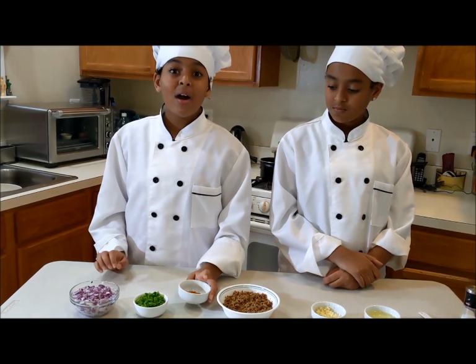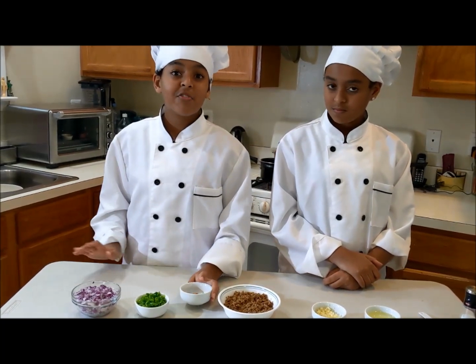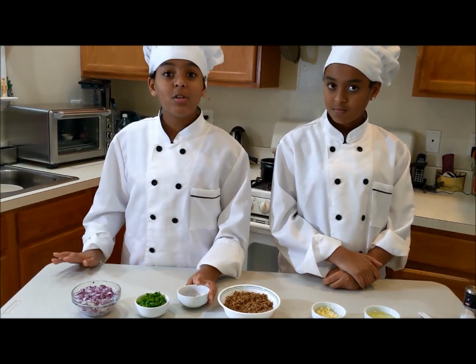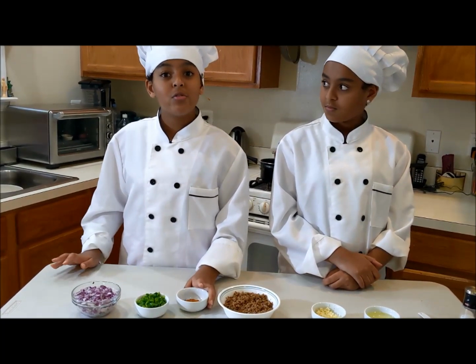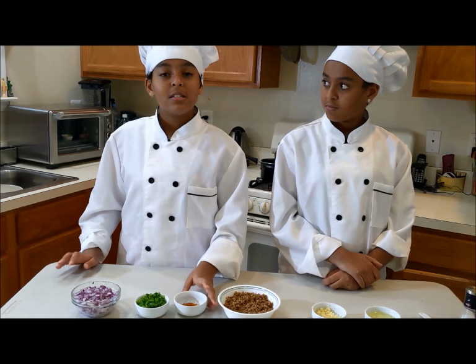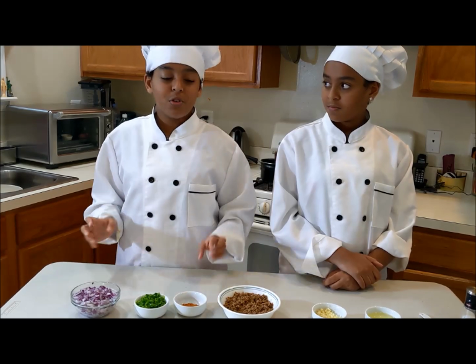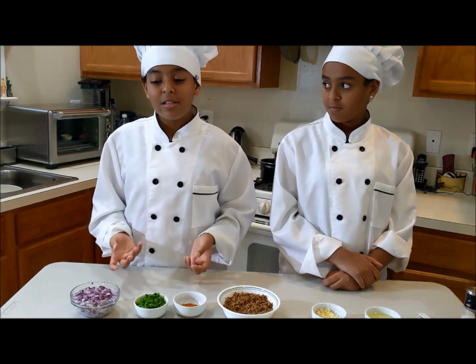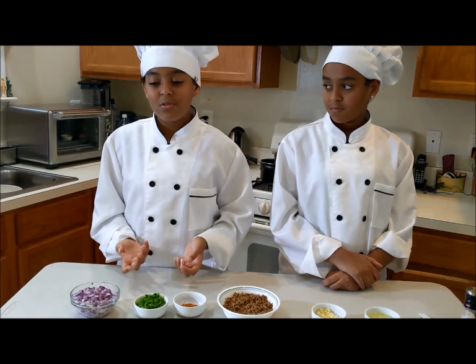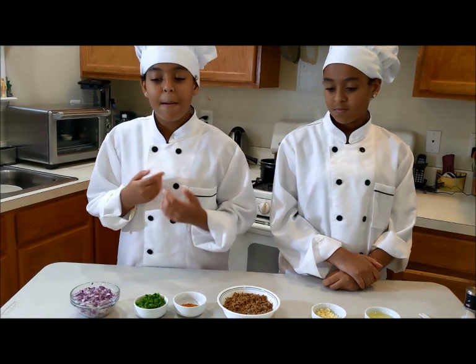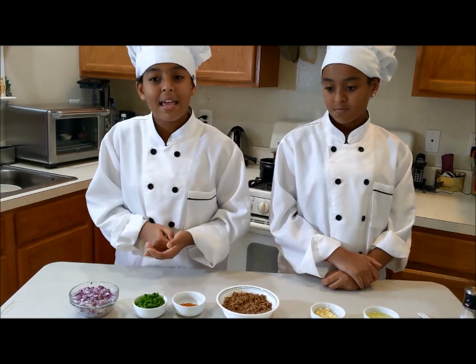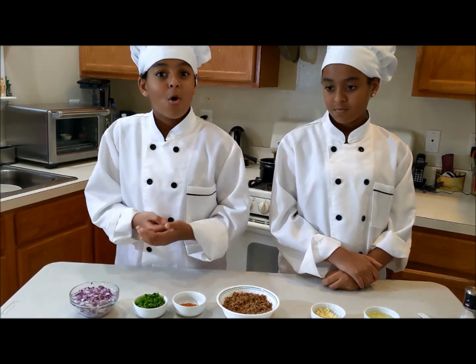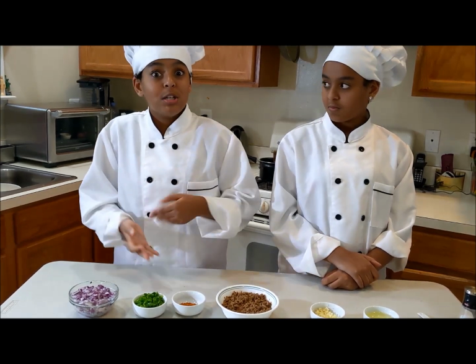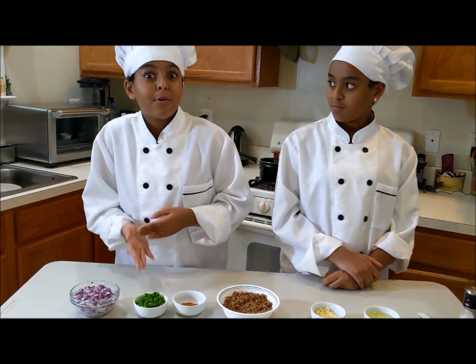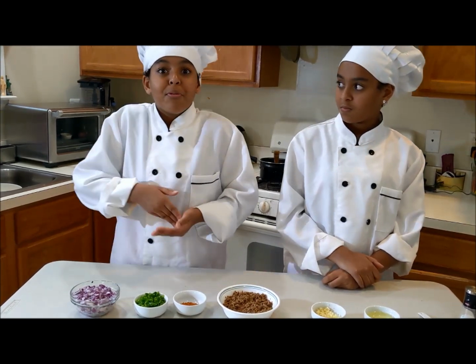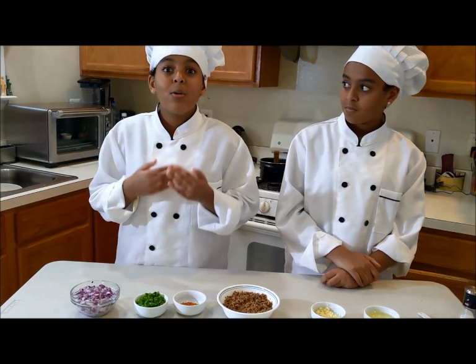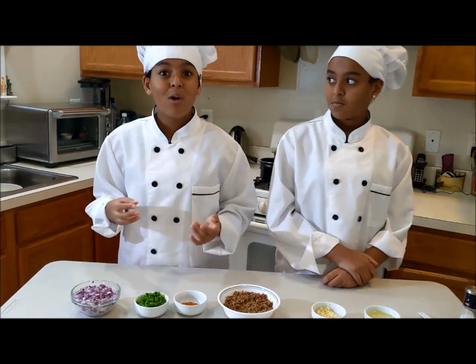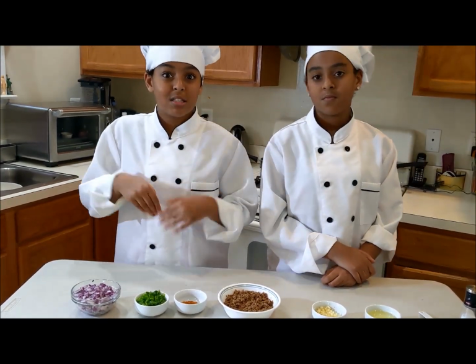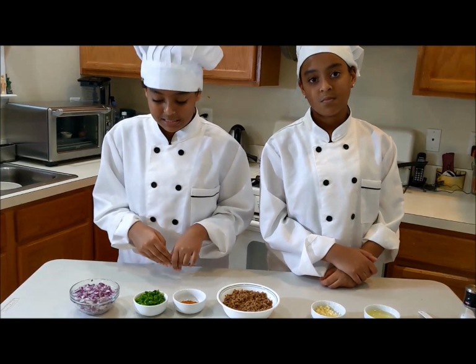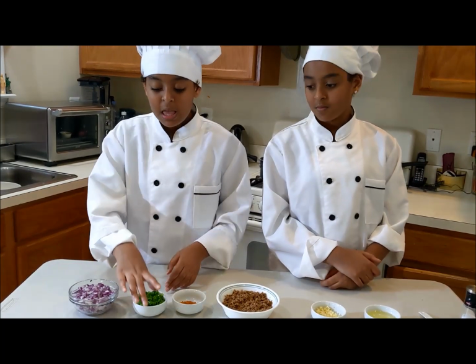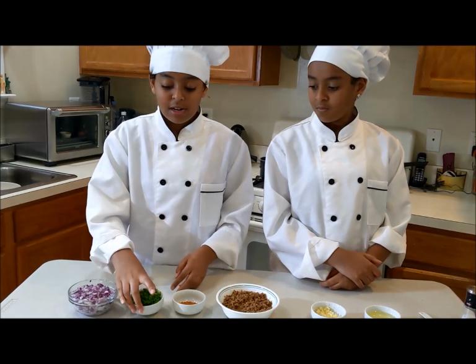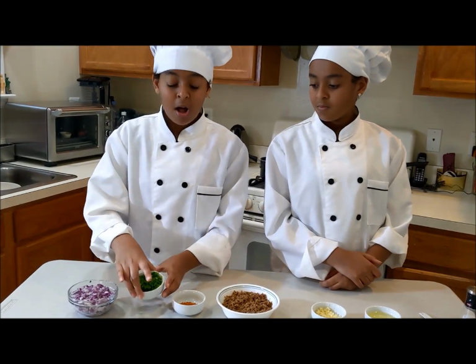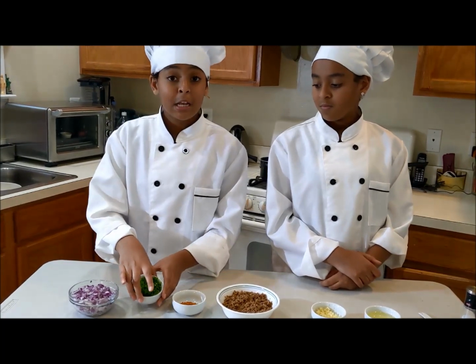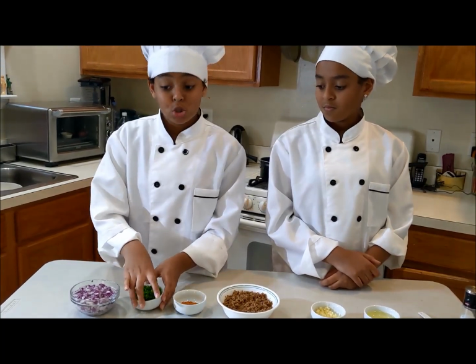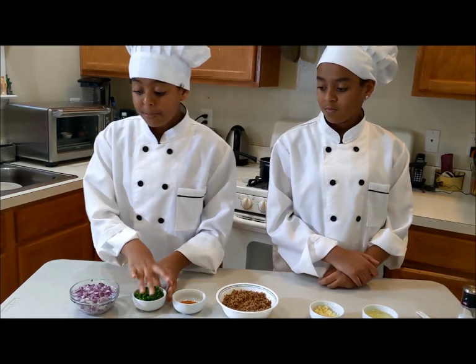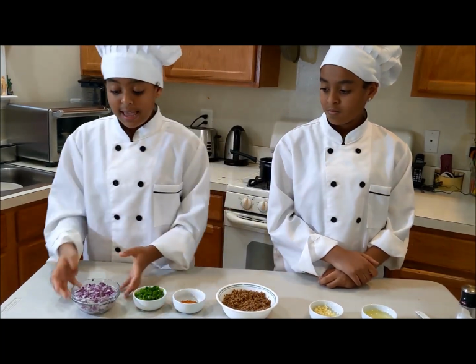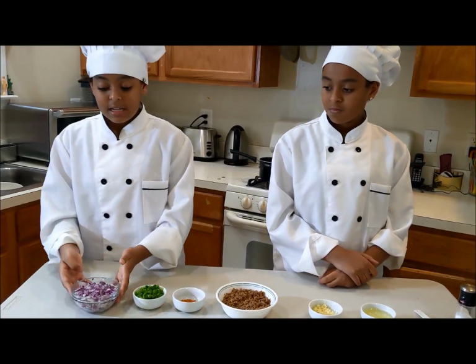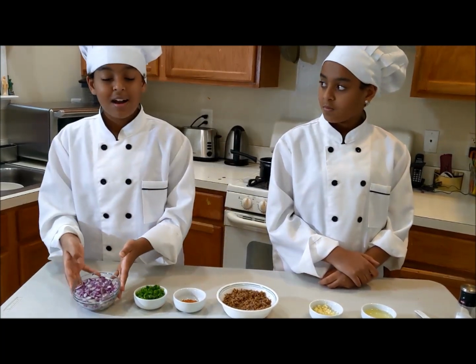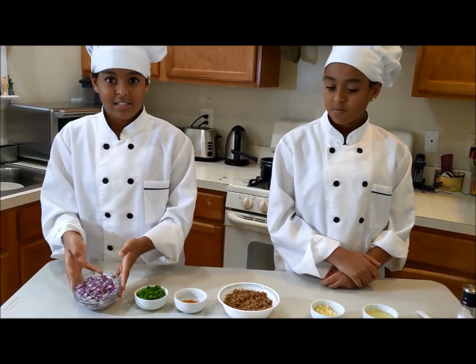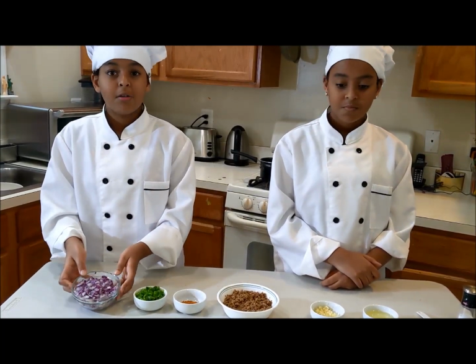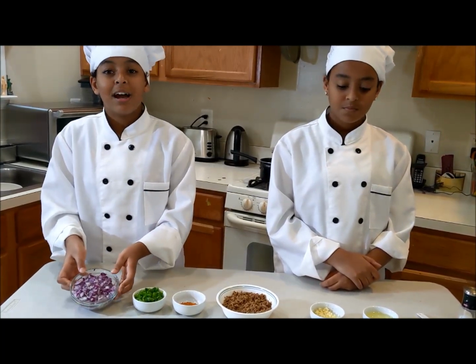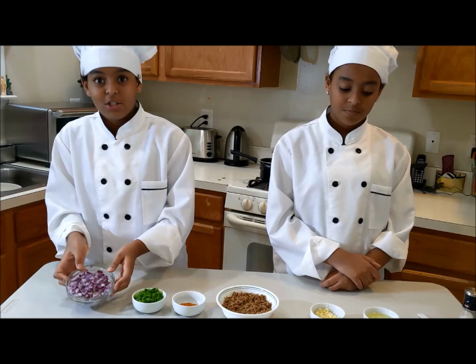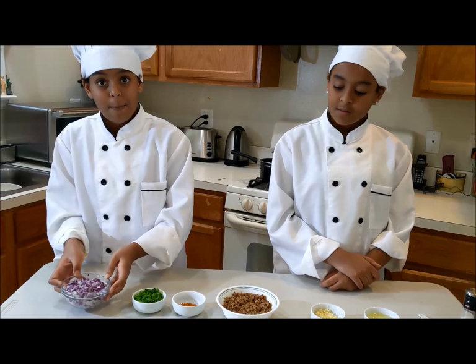You're also going to need some mitmita. If you don't have that, it's fine — you can always use berbere, or chili powder, or paprika, or whatever spicy seasoning you have. You're also going to need some chopped jalapeños and one onion, chopped.